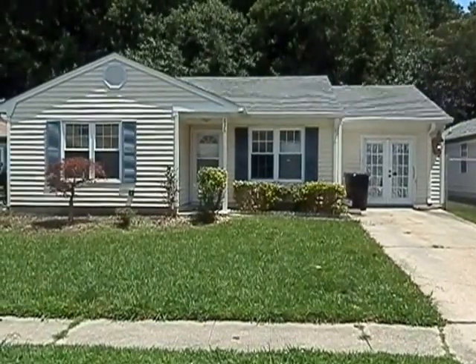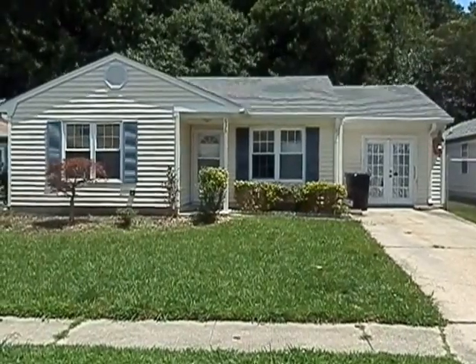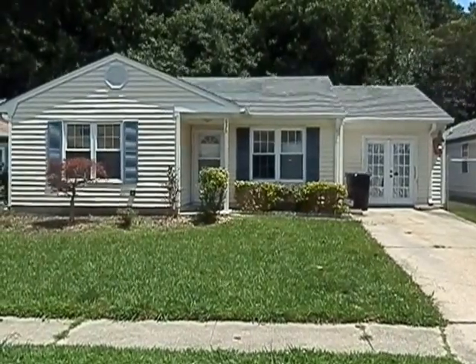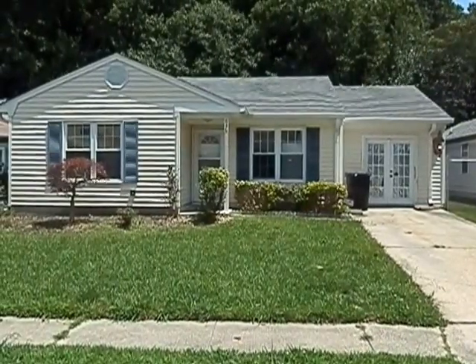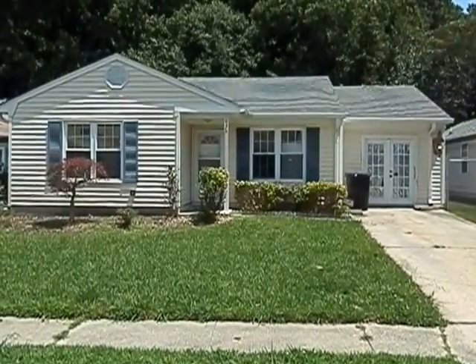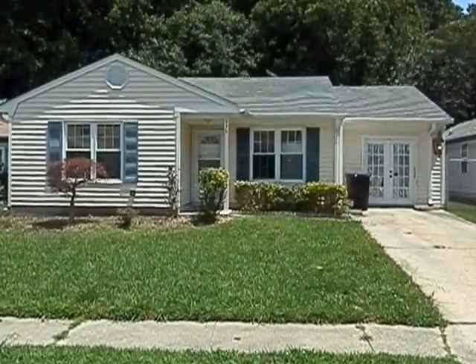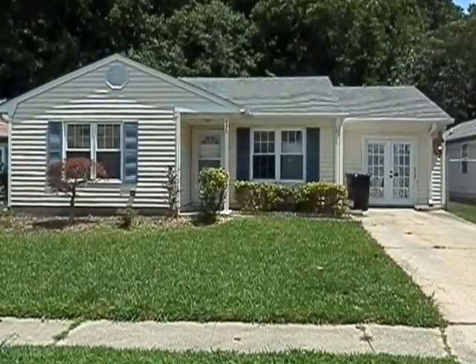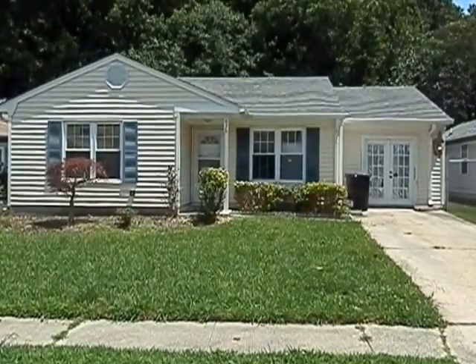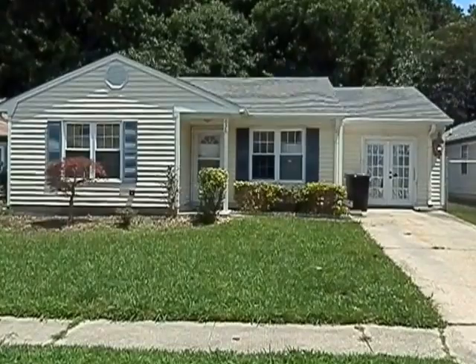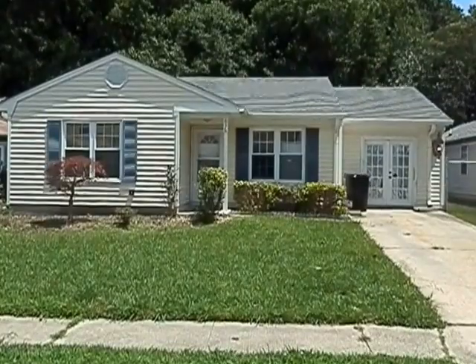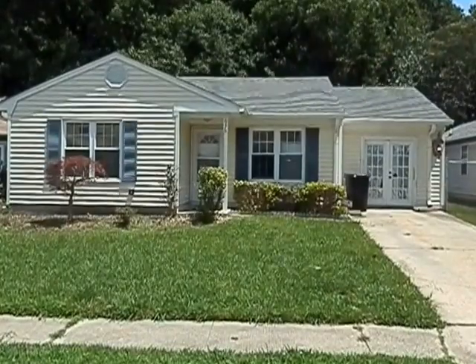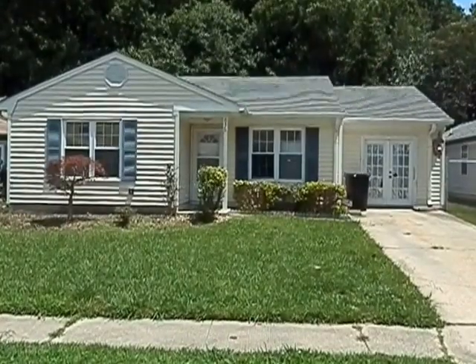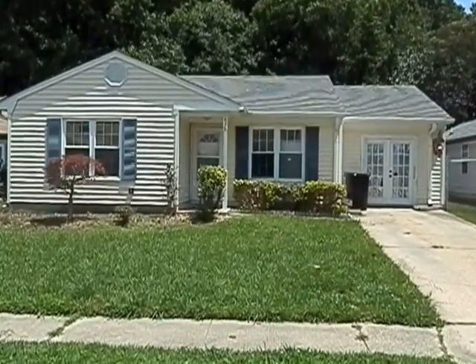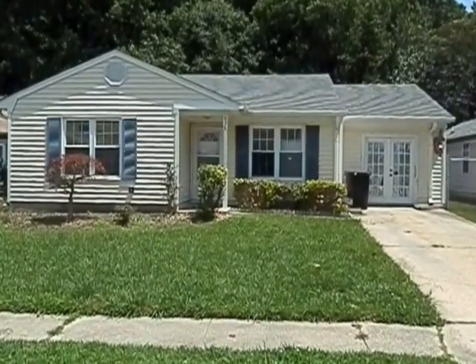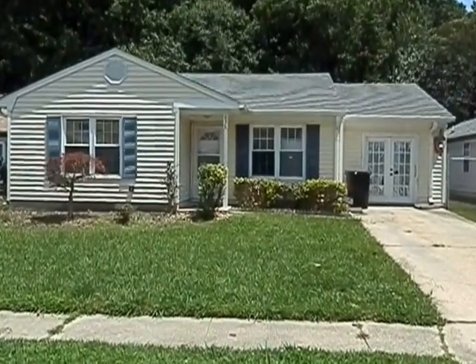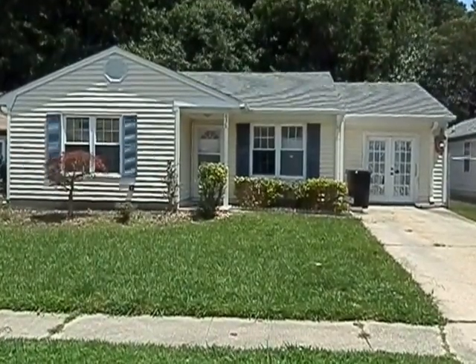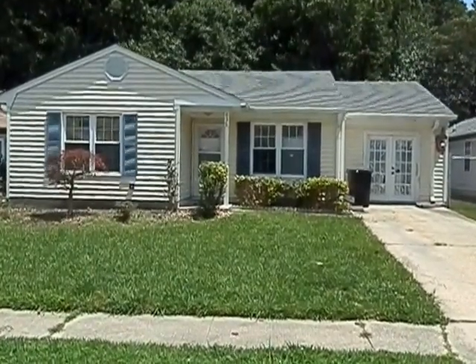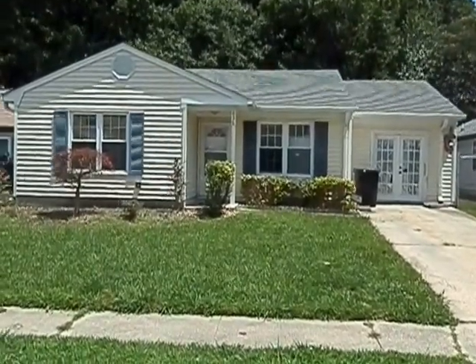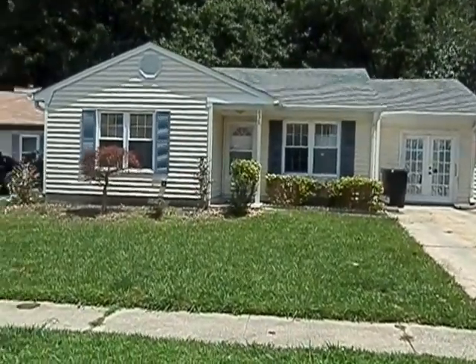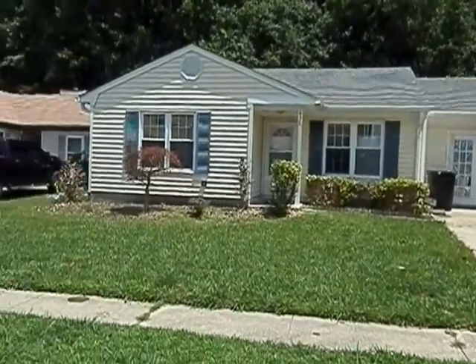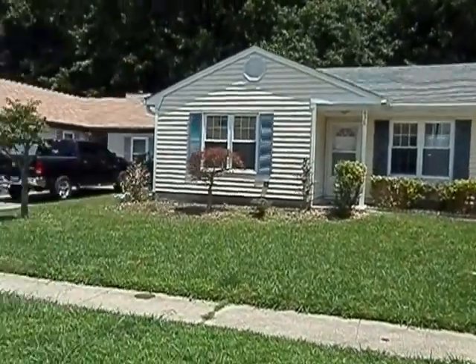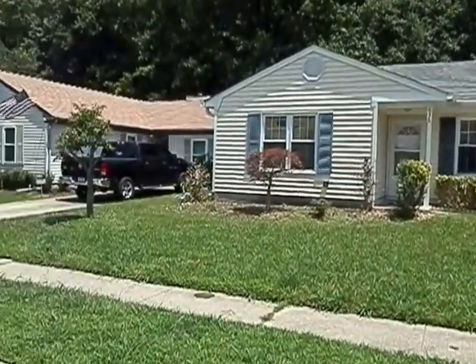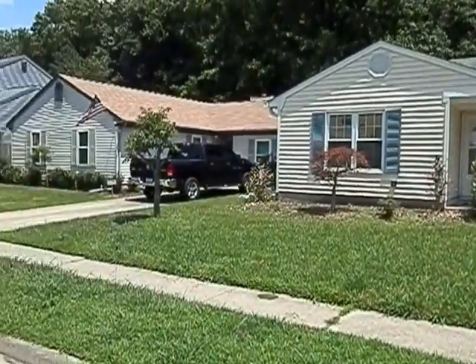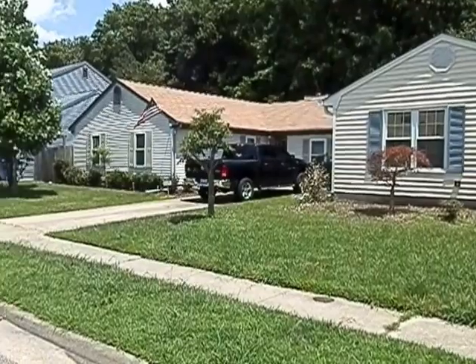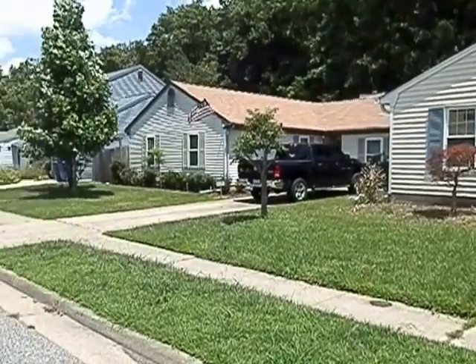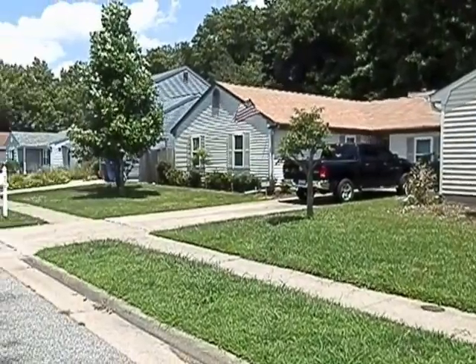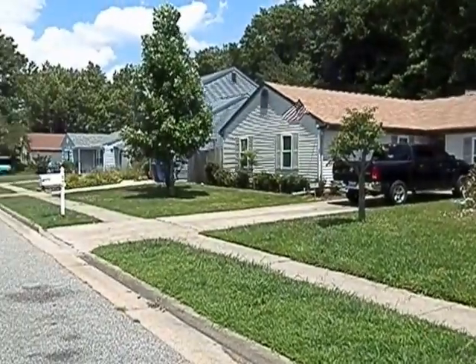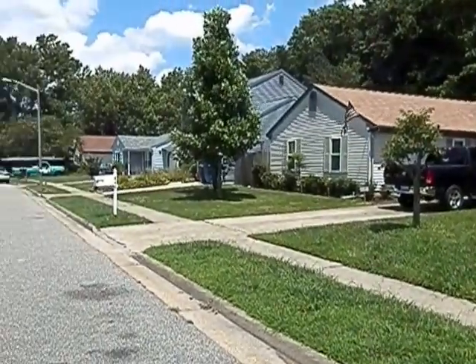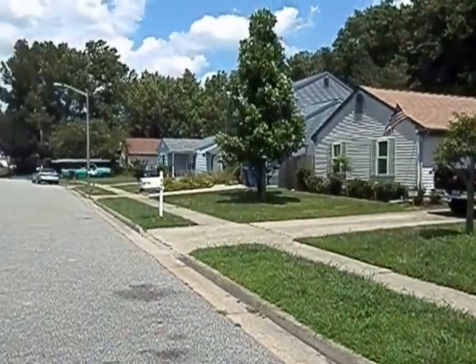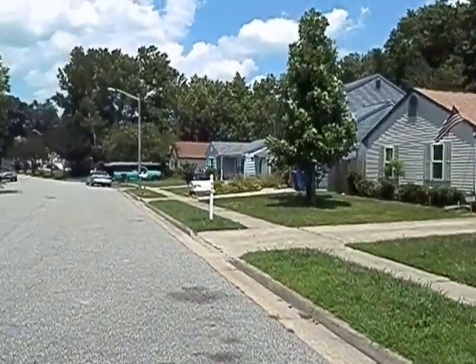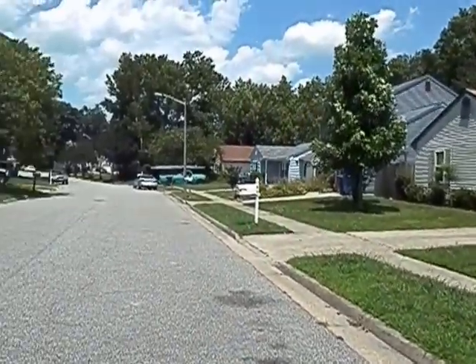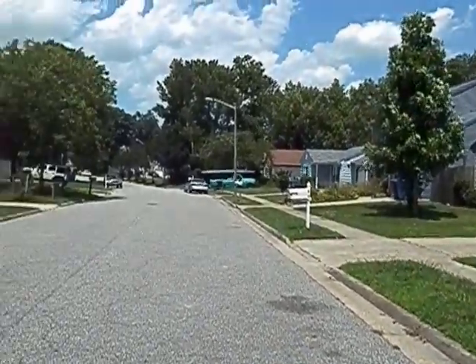This is 636 Islesbury Court in Virginia Beach. This is a really, really nice quiet neighborhood. Nice quiet street.